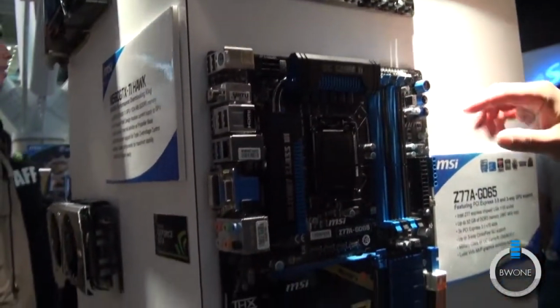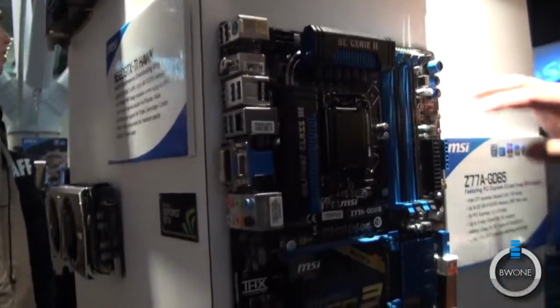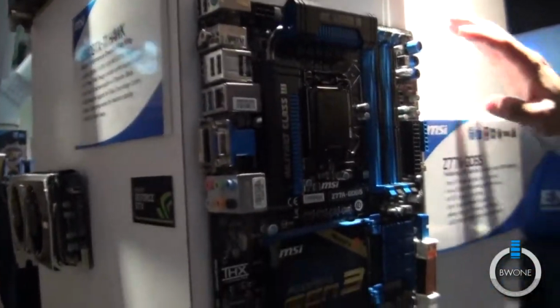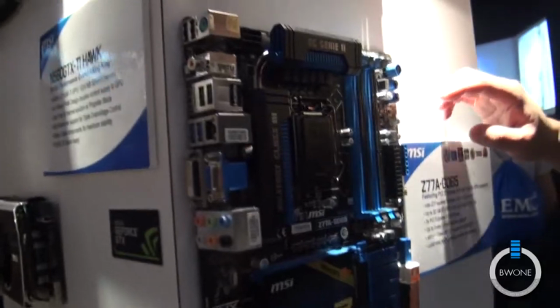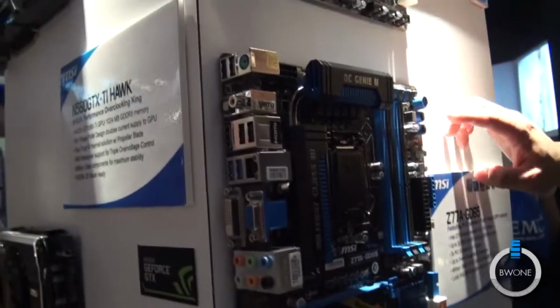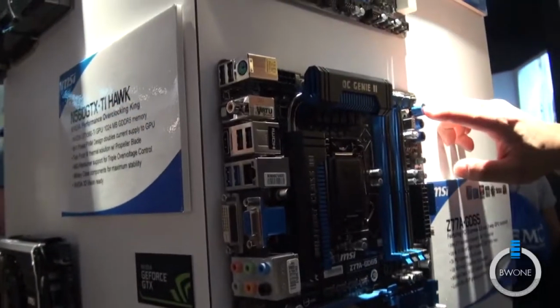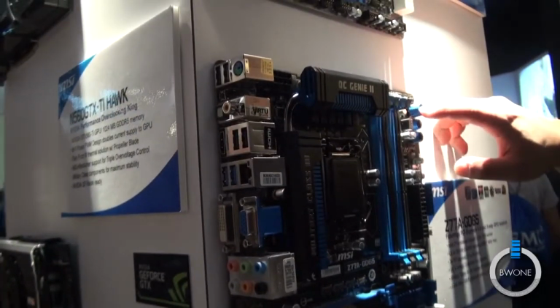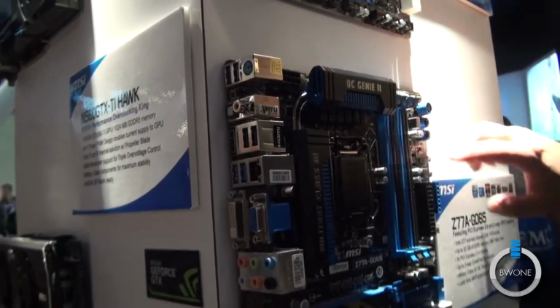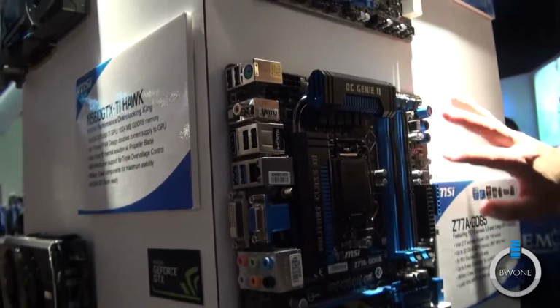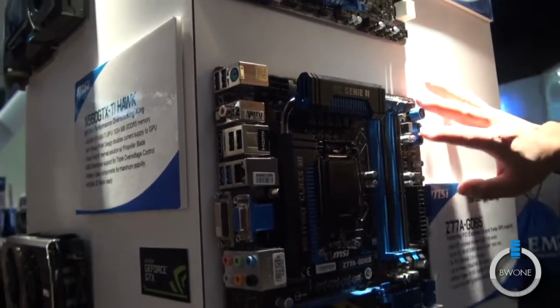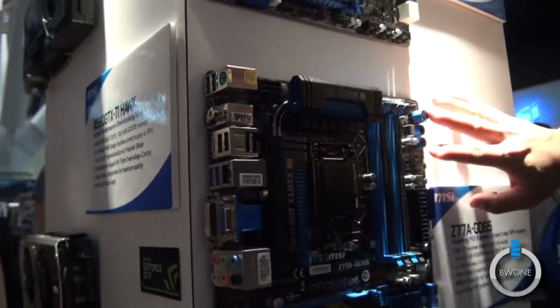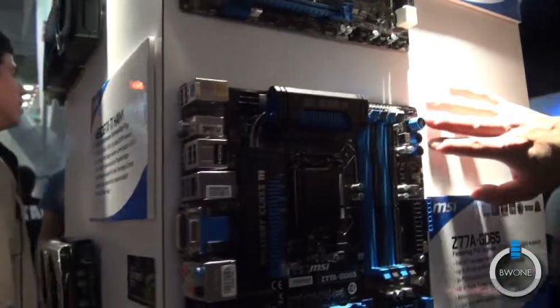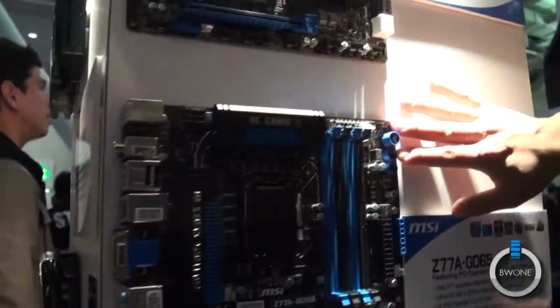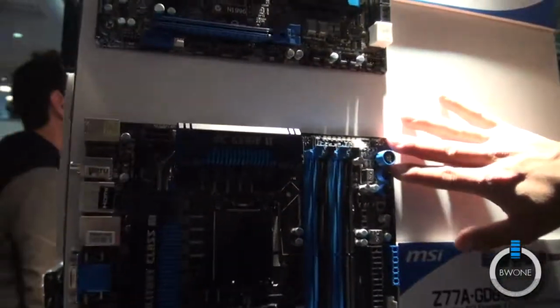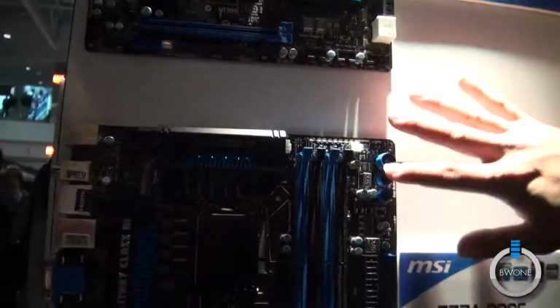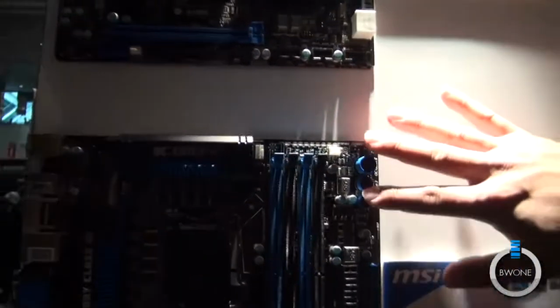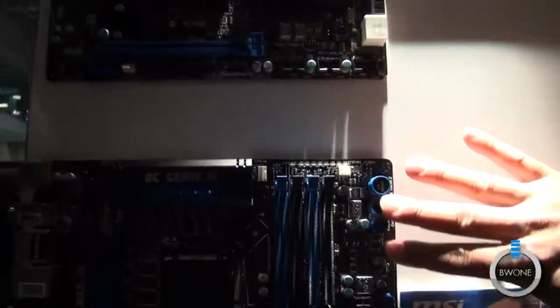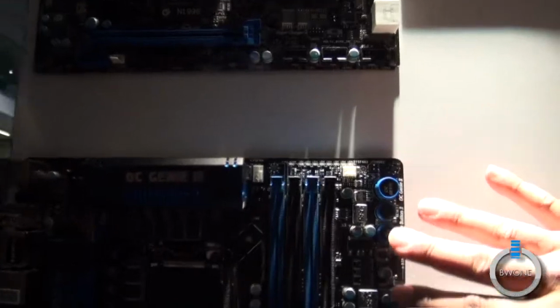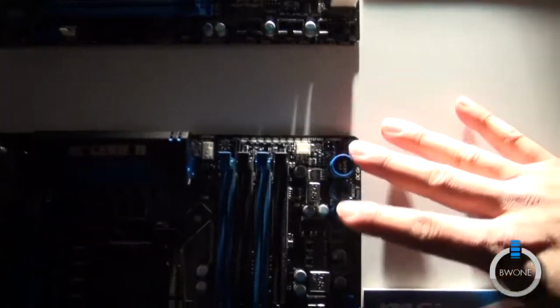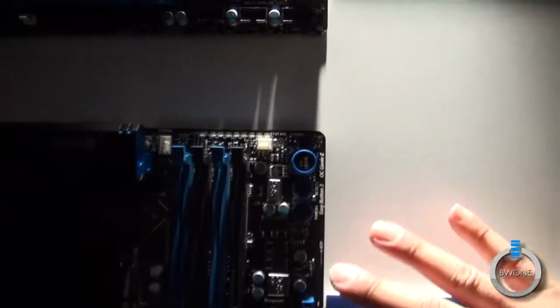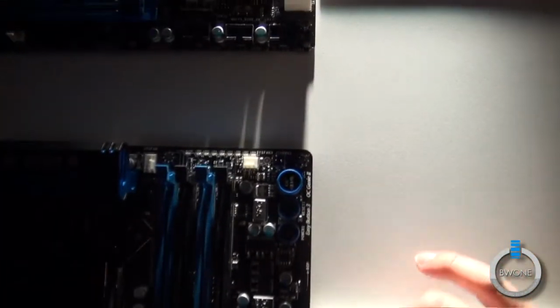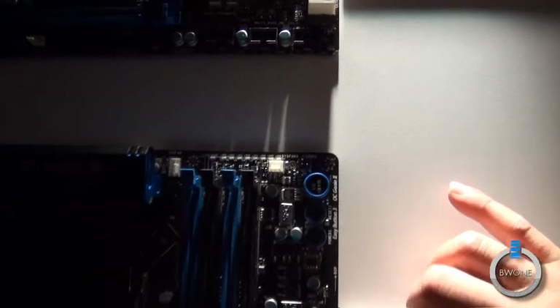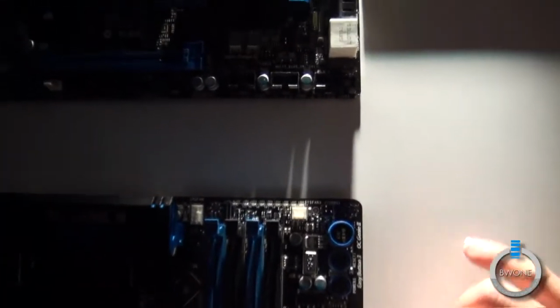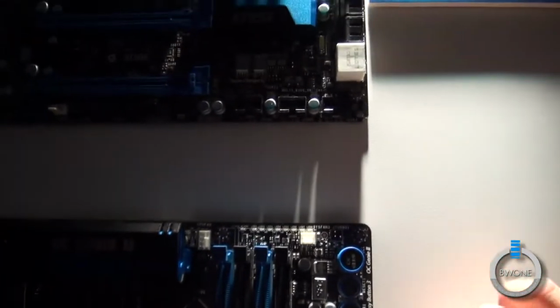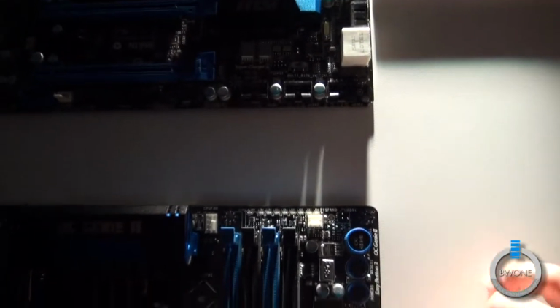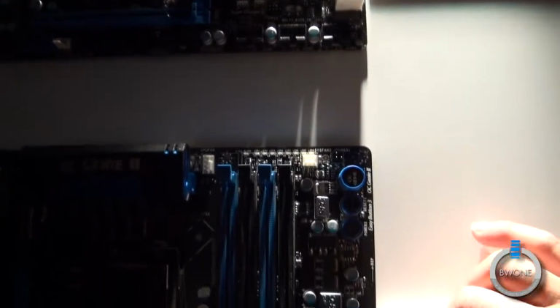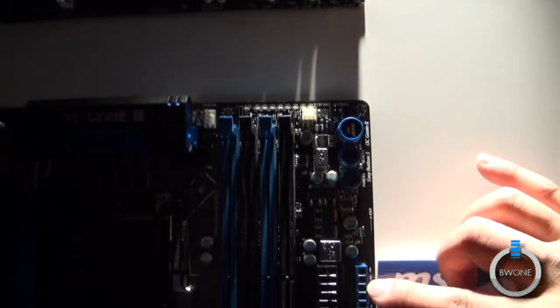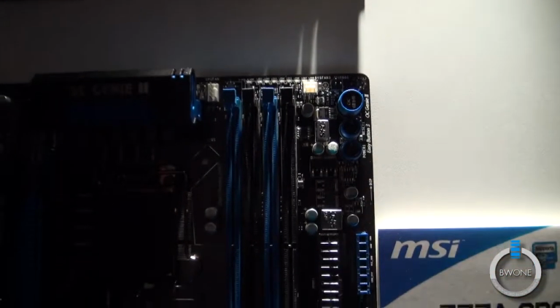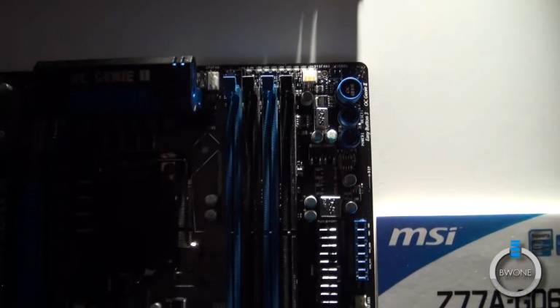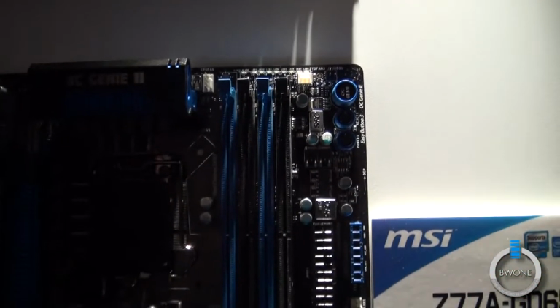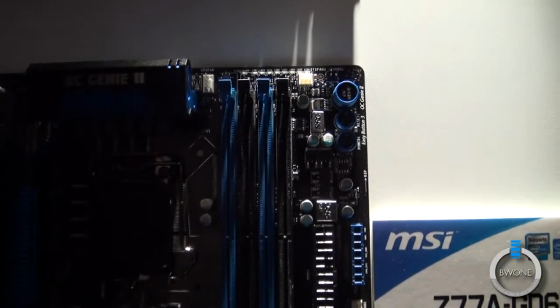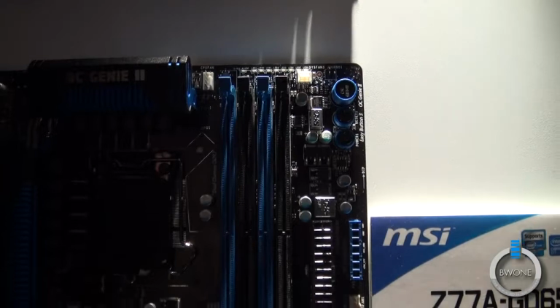We've also made some minor changes as far as the board is concerned, having the buttons on the side, including voltage checkpoints. This is actually very useful if you're monitoring temperatures.